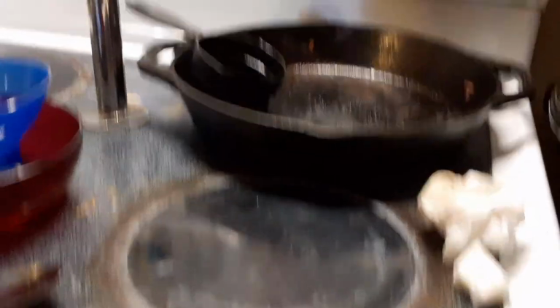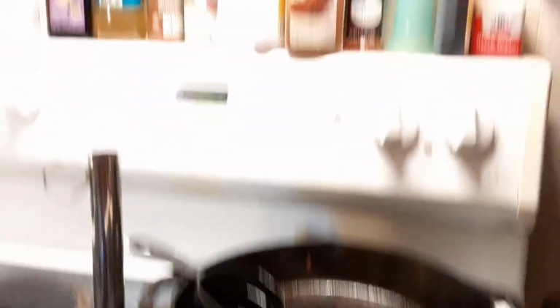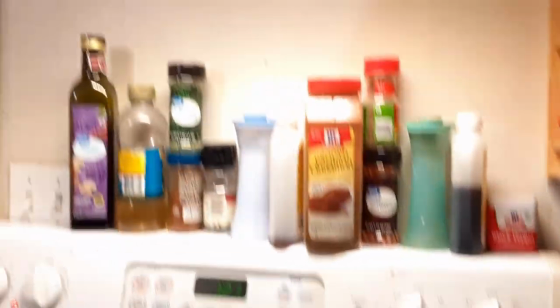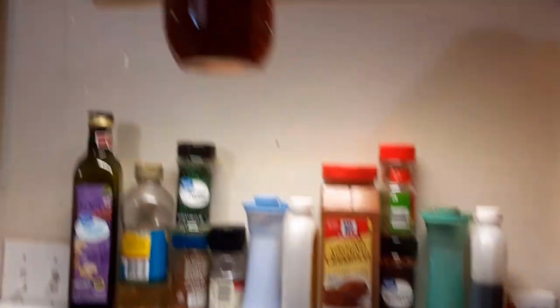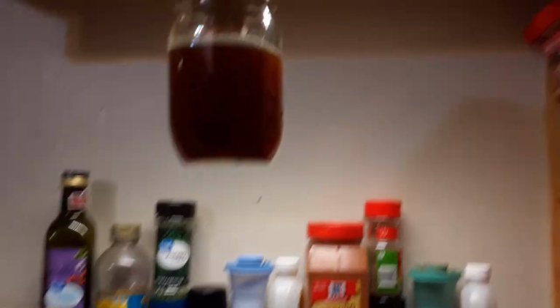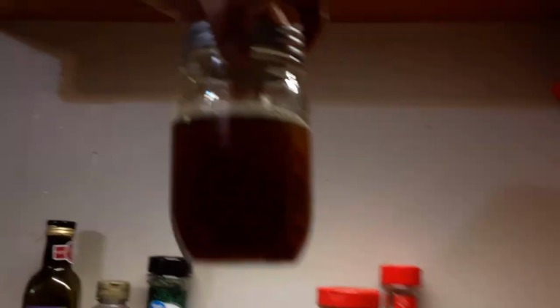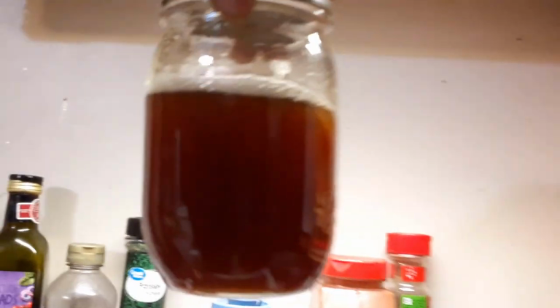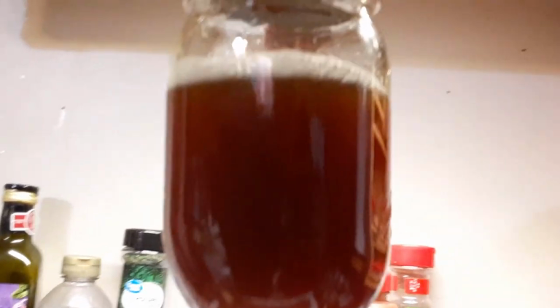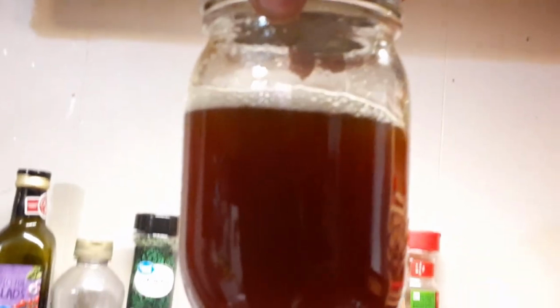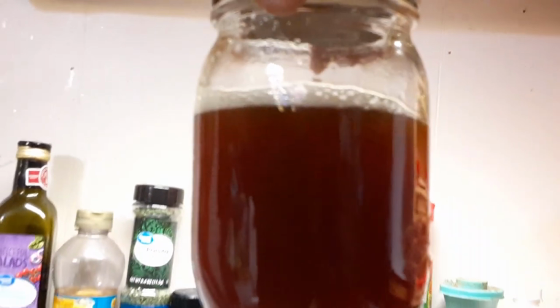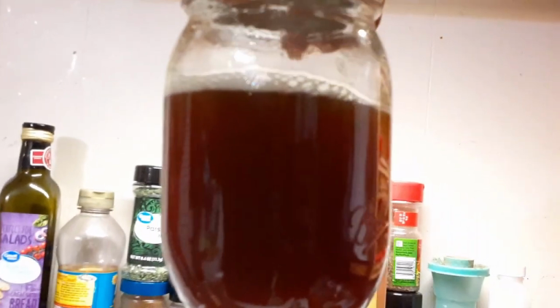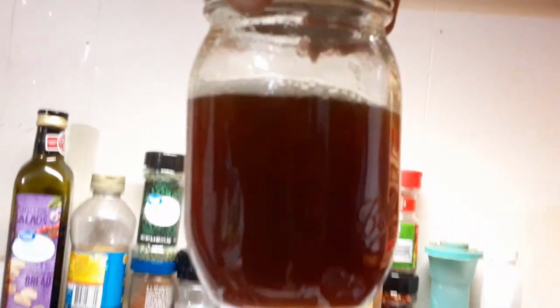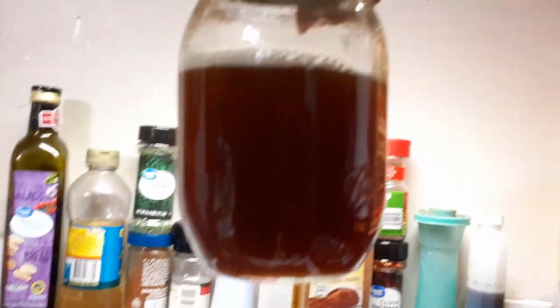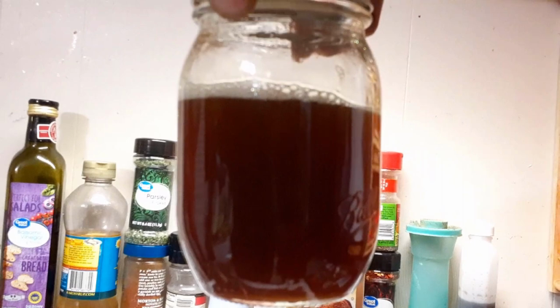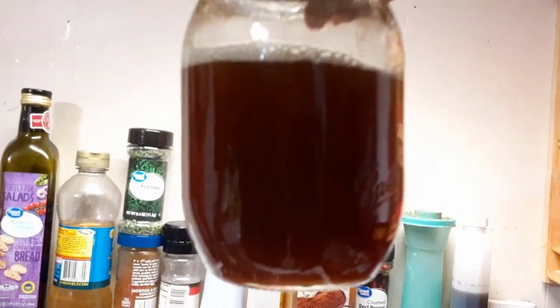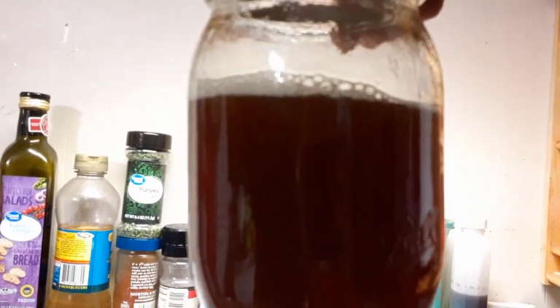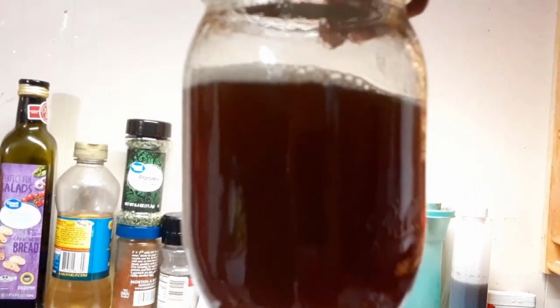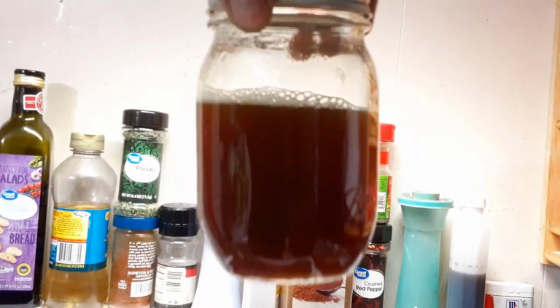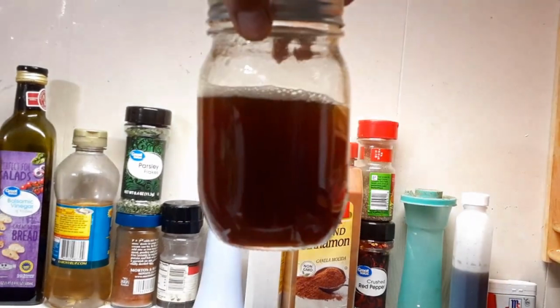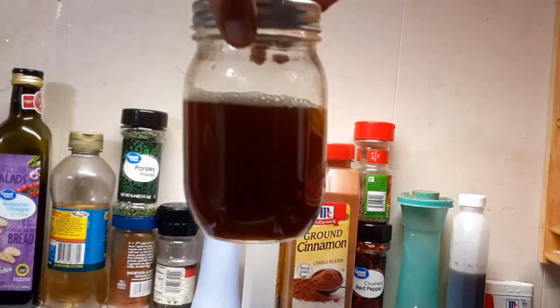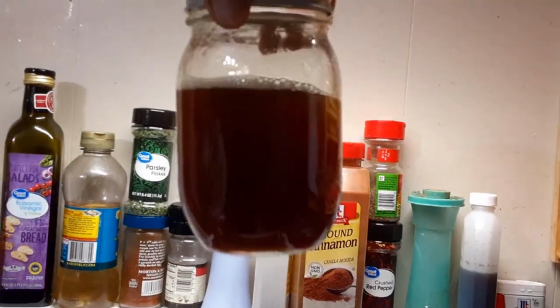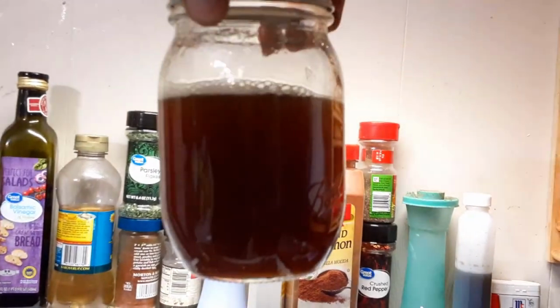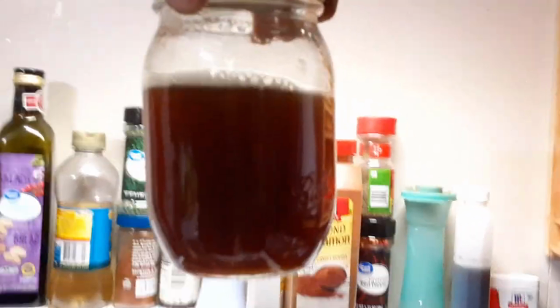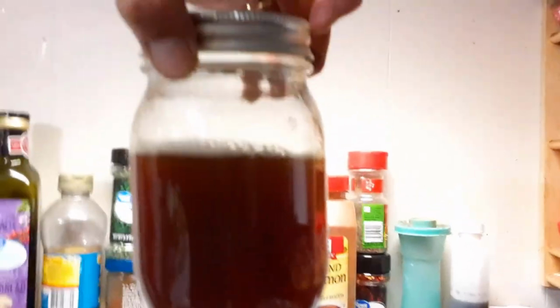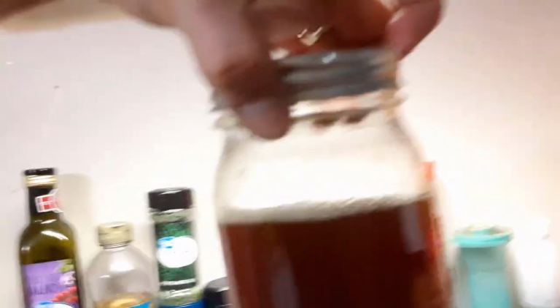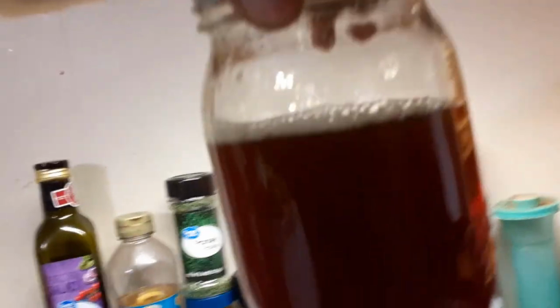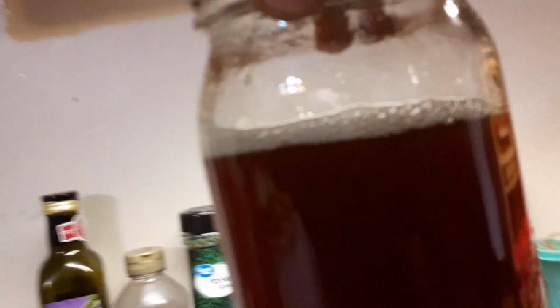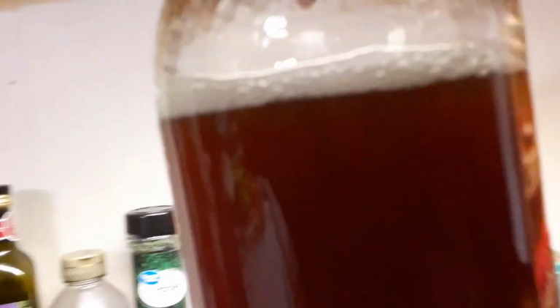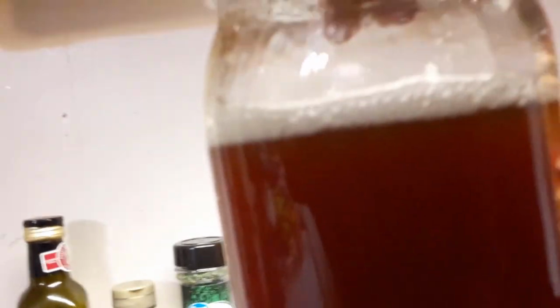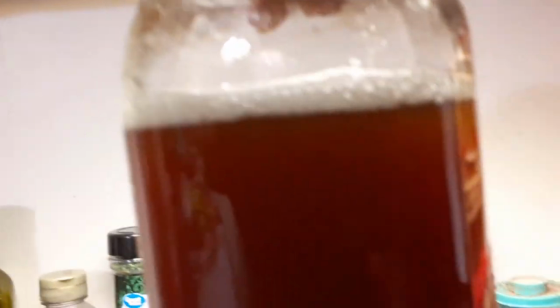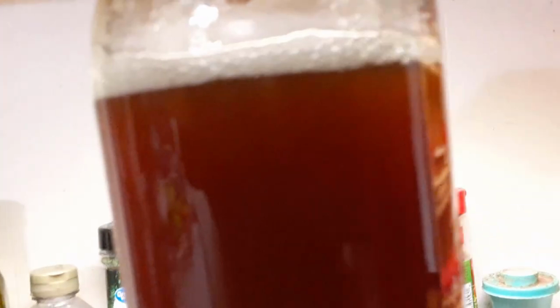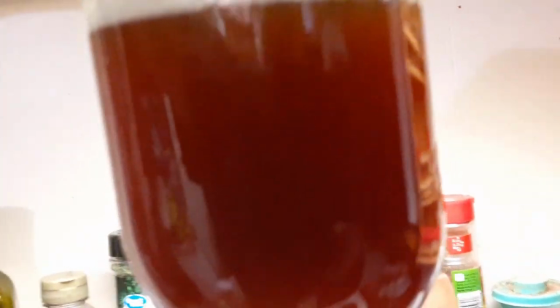Take a look at that. Look at that — you've got good color. There it is. Look at that color.